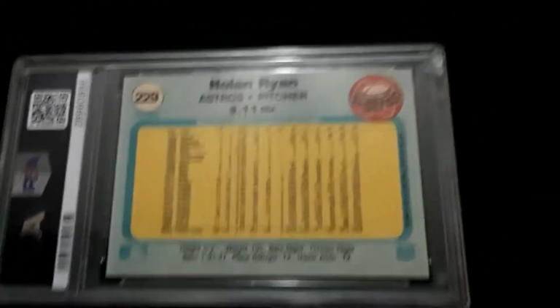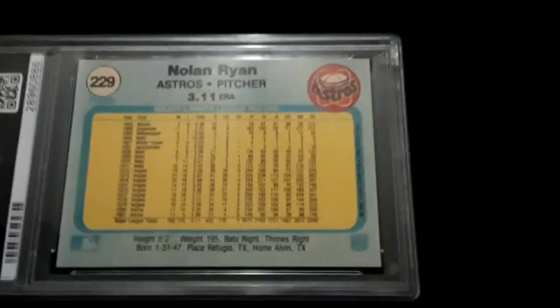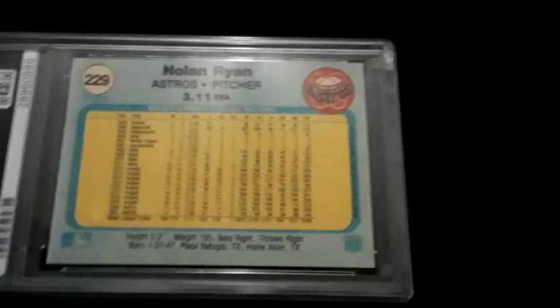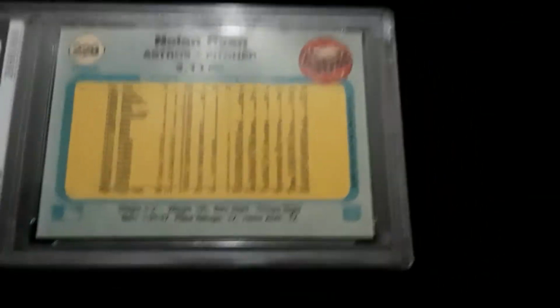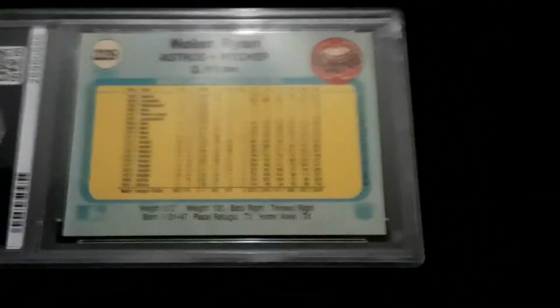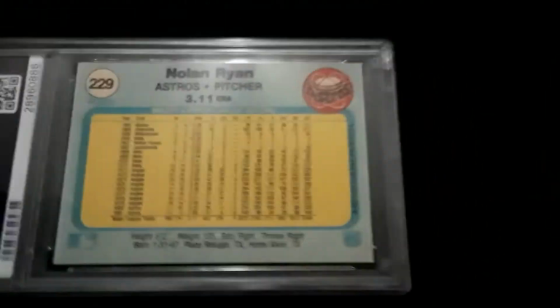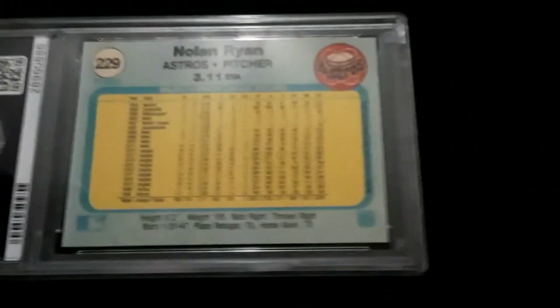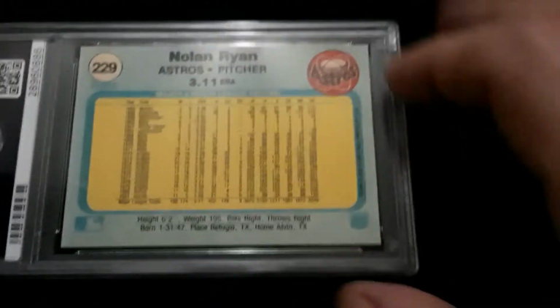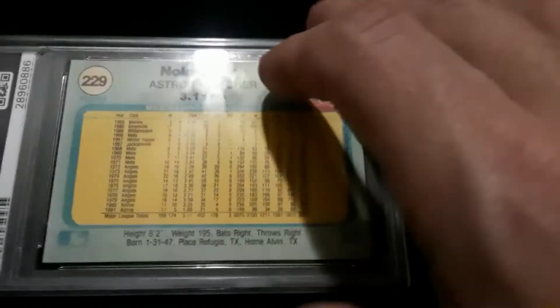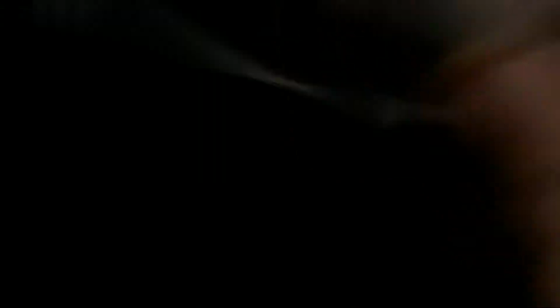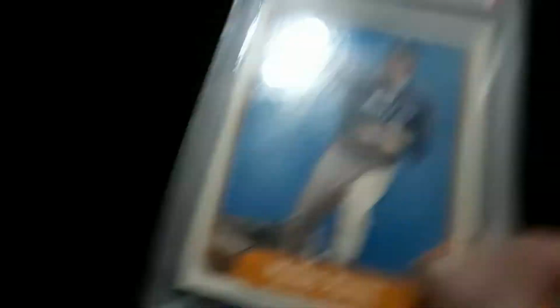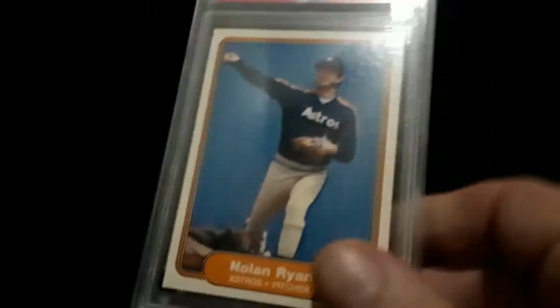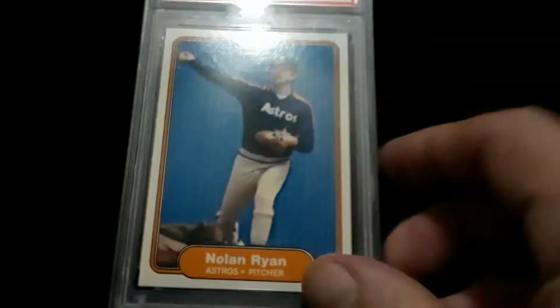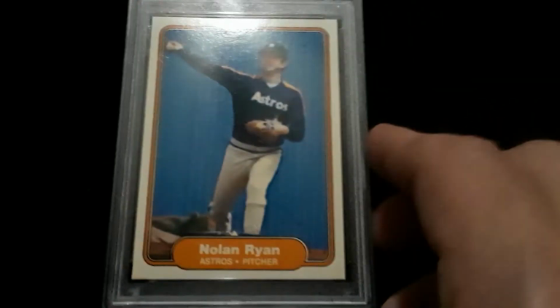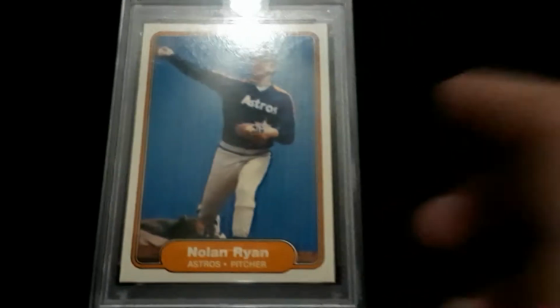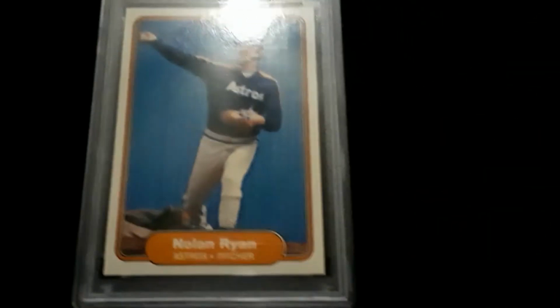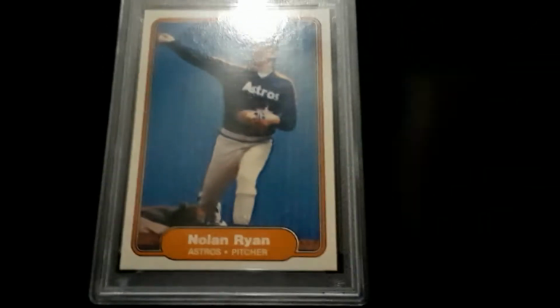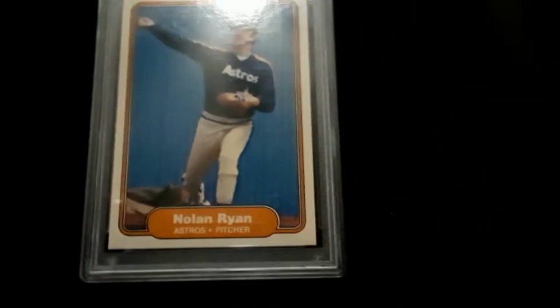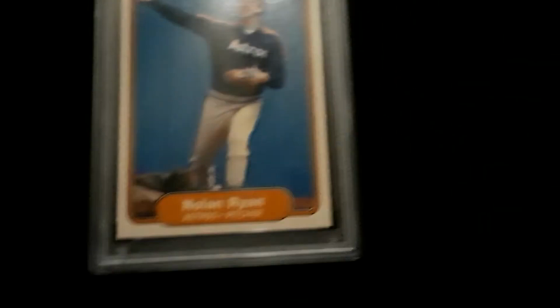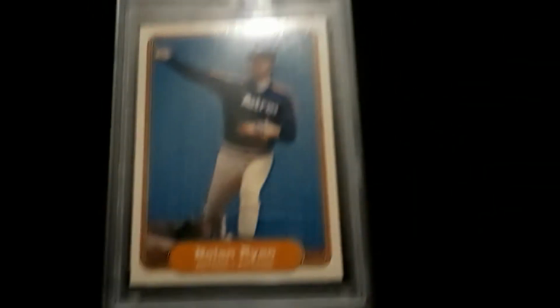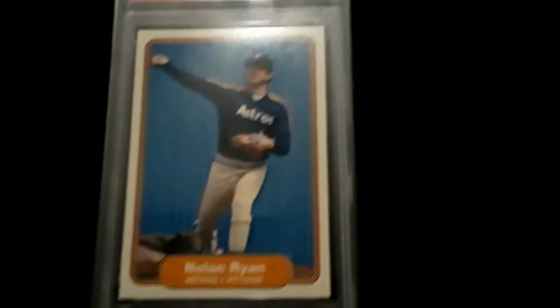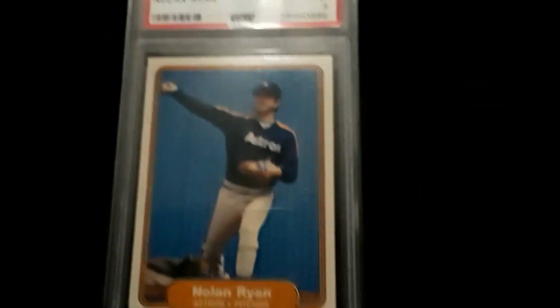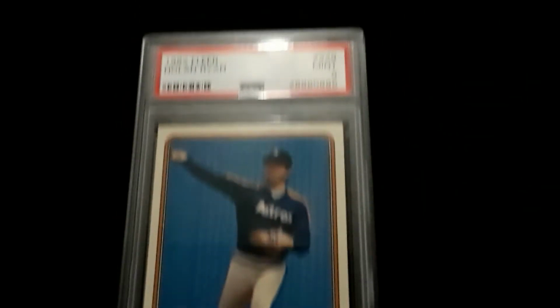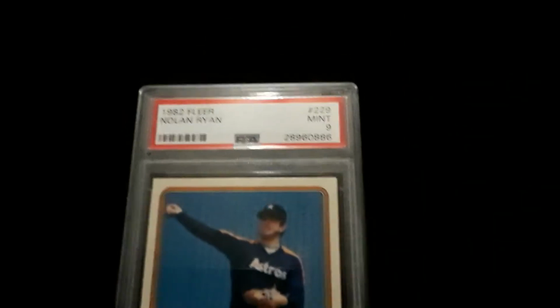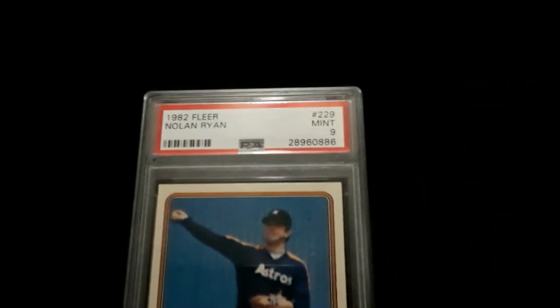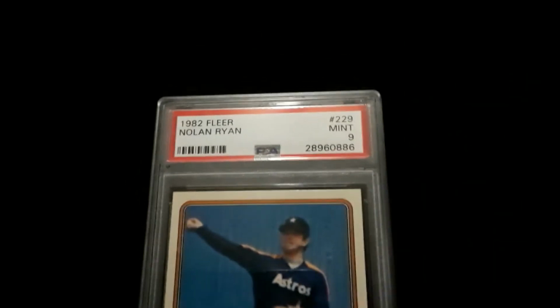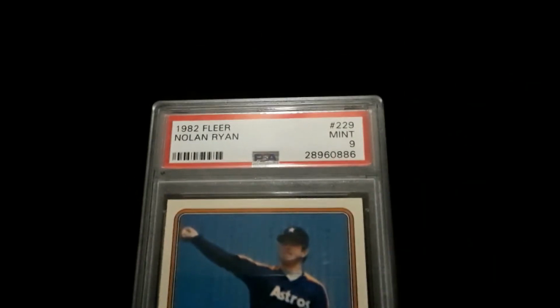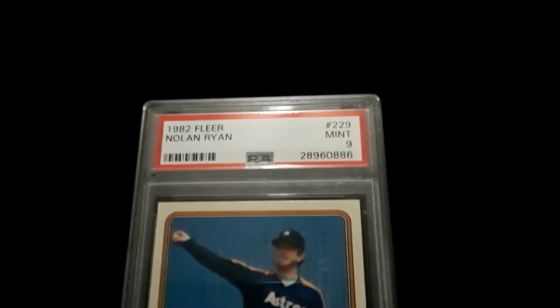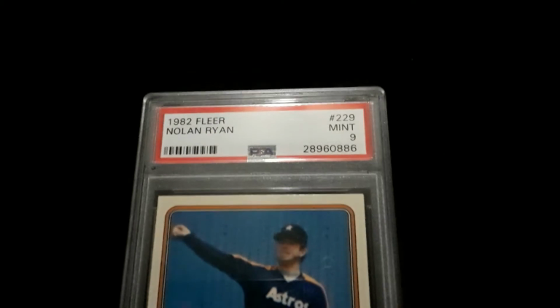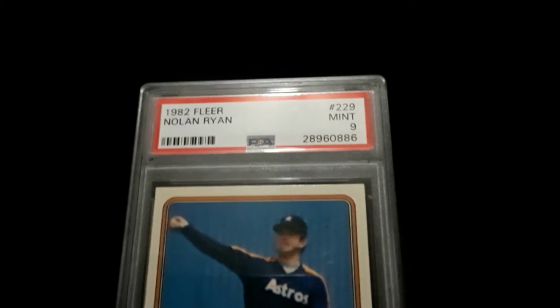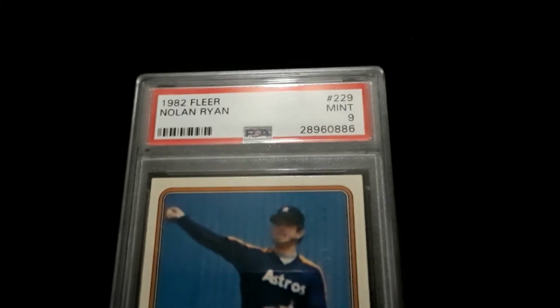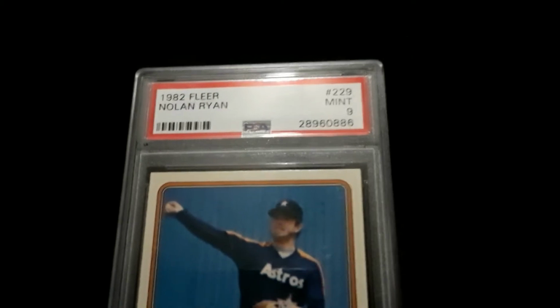PSA 9, '82 Nolan Ryan Fleer. As I mentioned in another one of my videos, this is early 80s now.